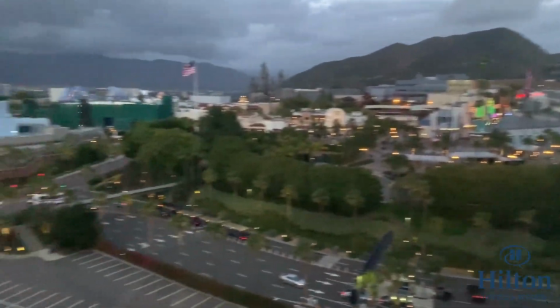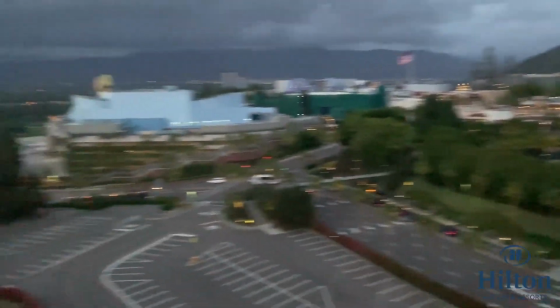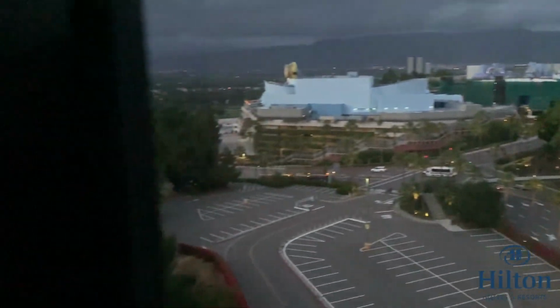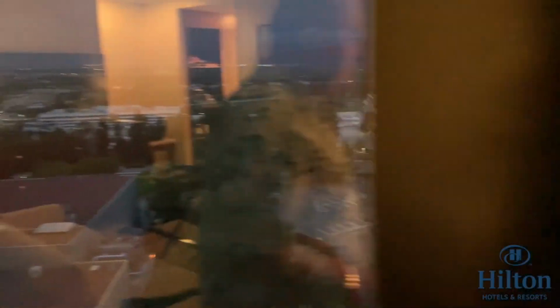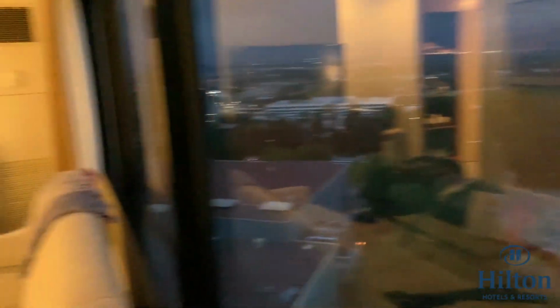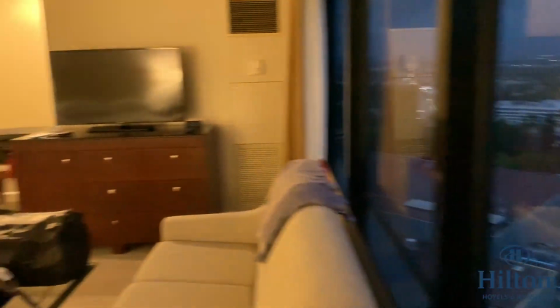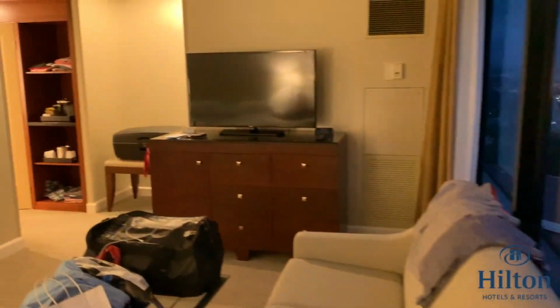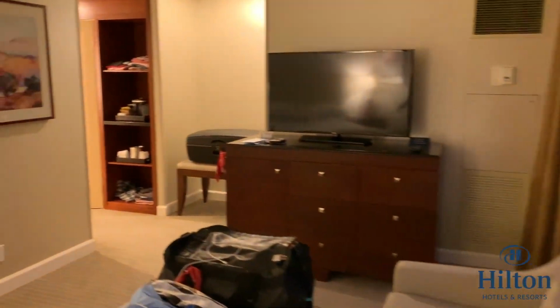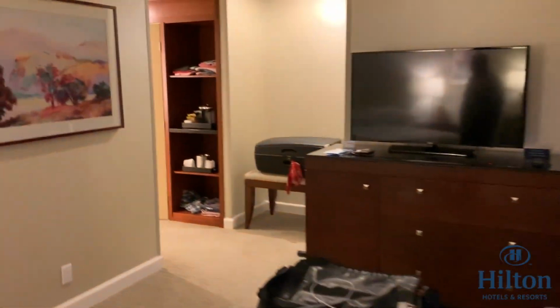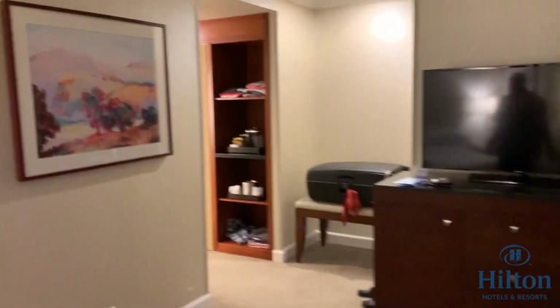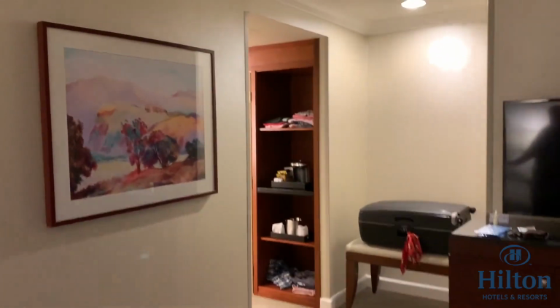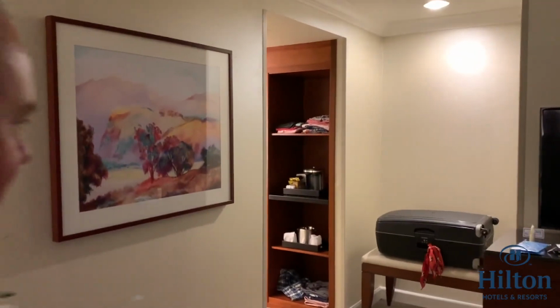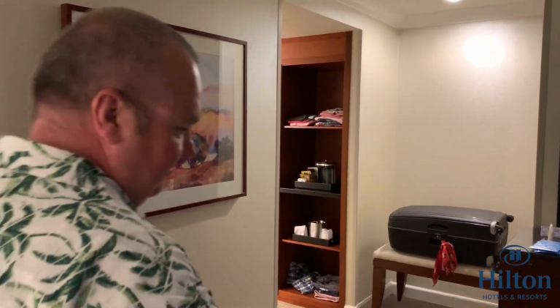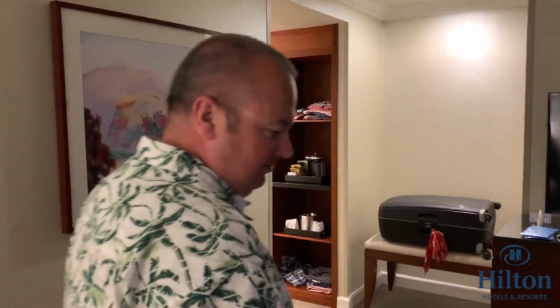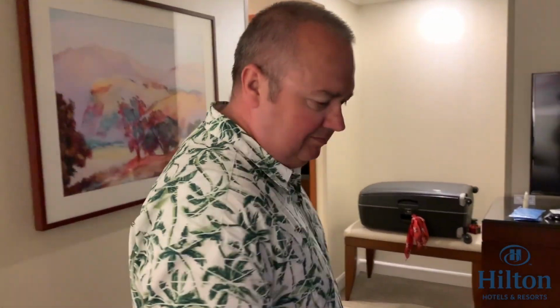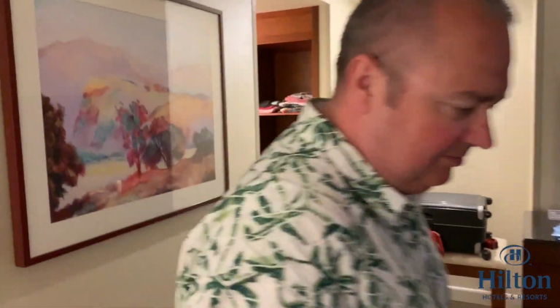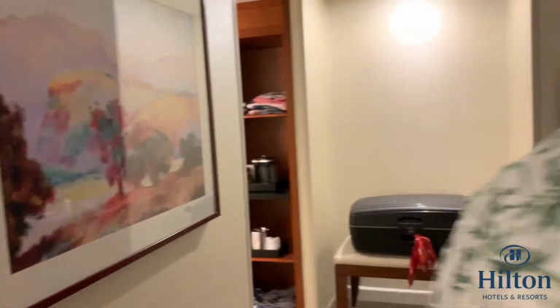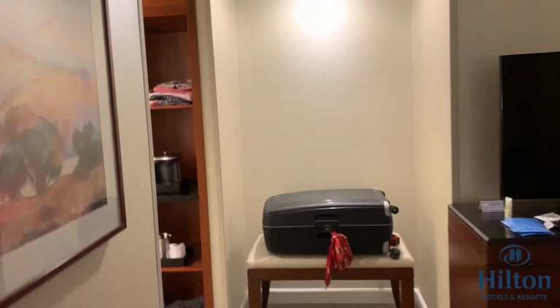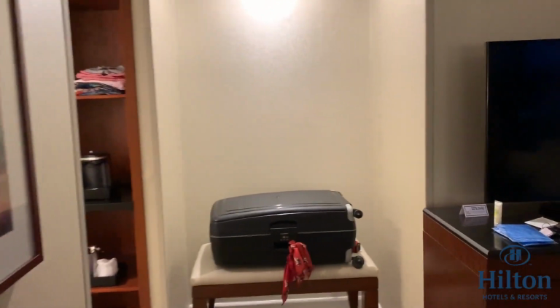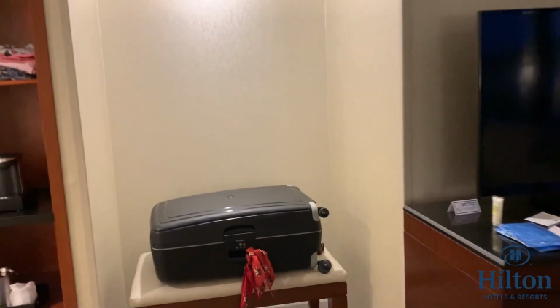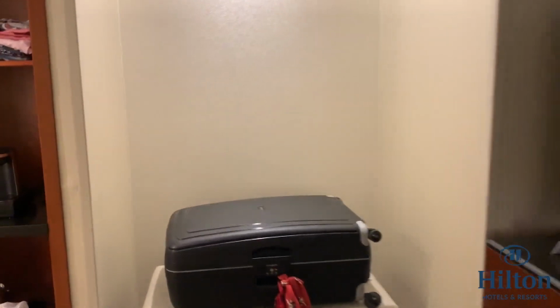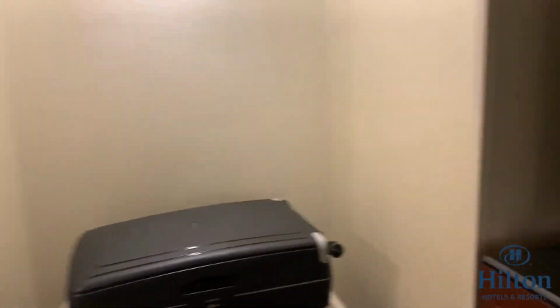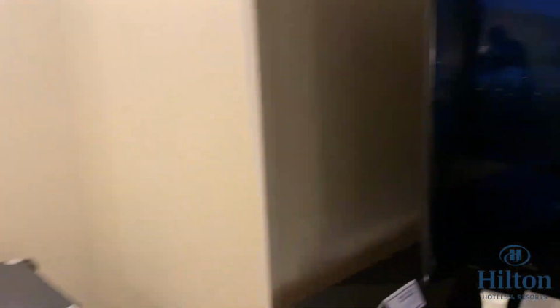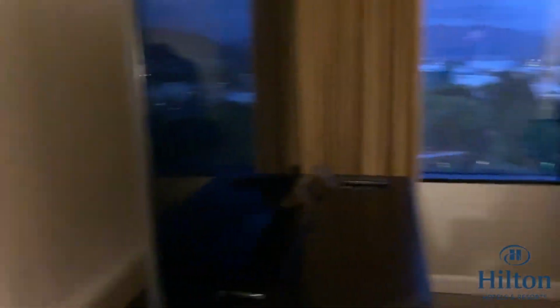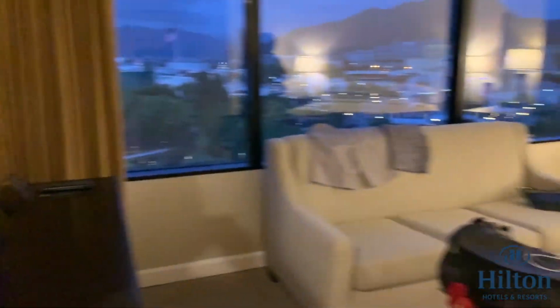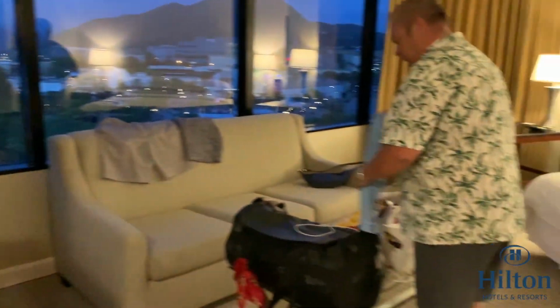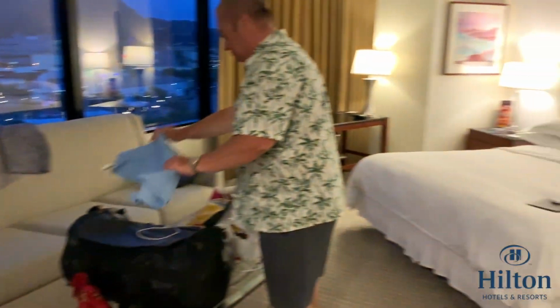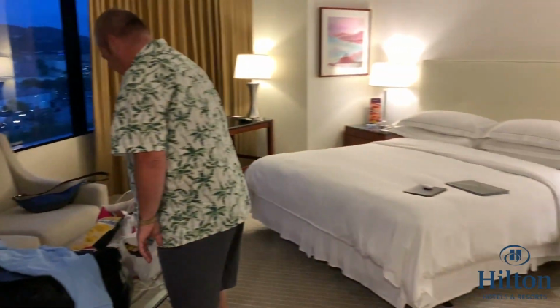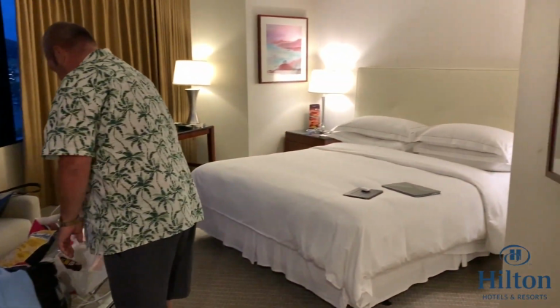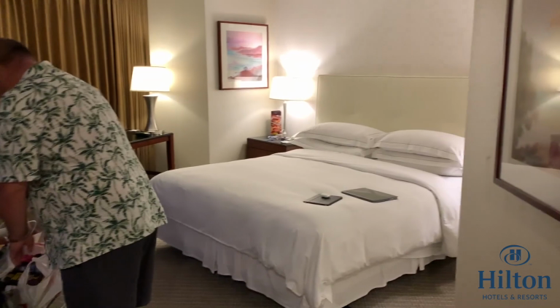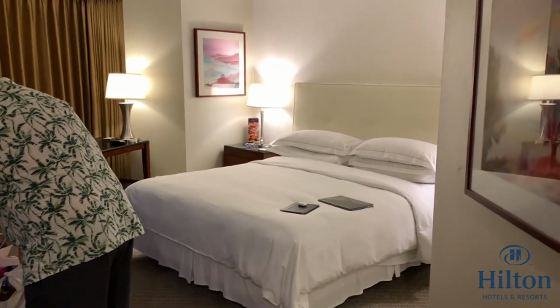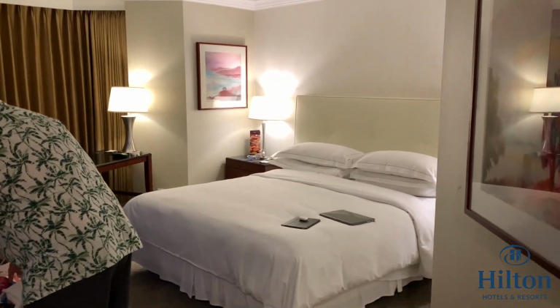Anyway, I hope you've enjoyed that little room tour. This is the Hilton Hotel at Universal Studios Hollywood, a 14th floor corner suite. Thanks for watching, bye bye.